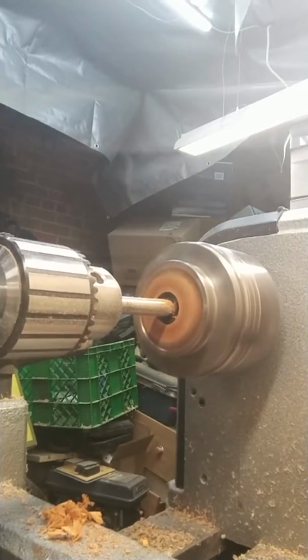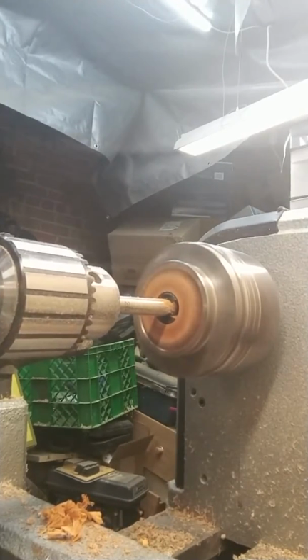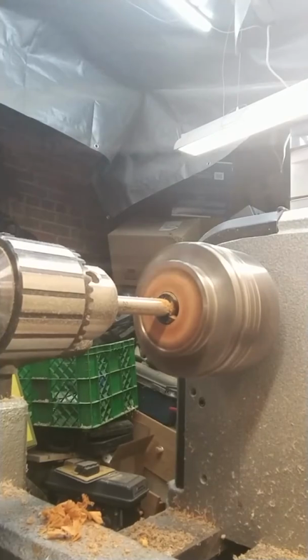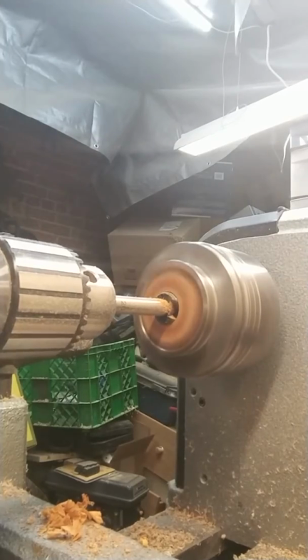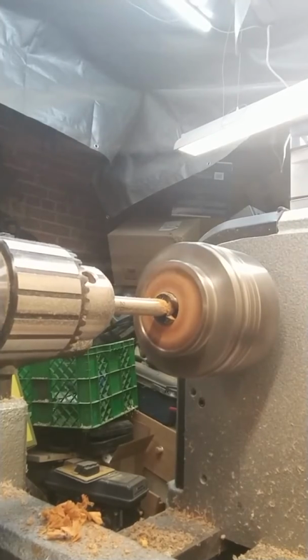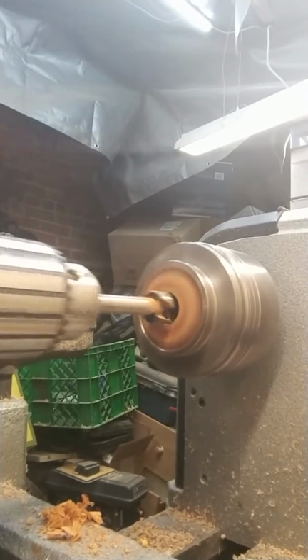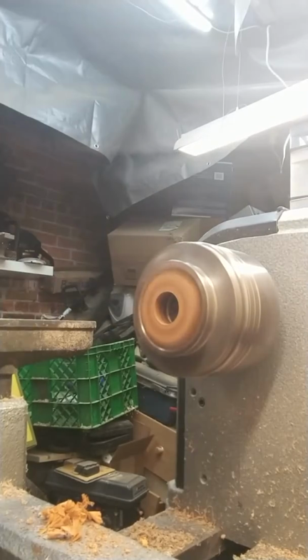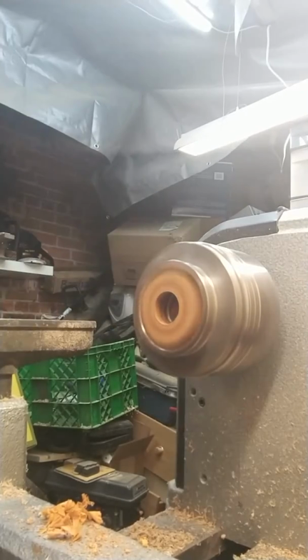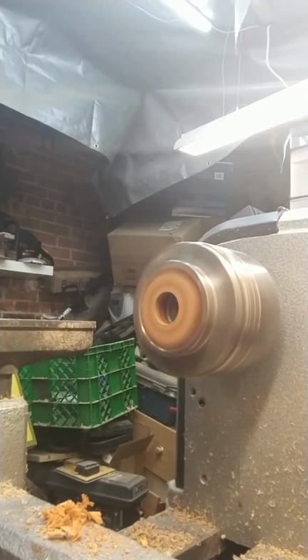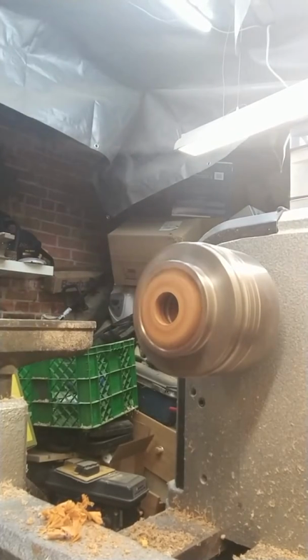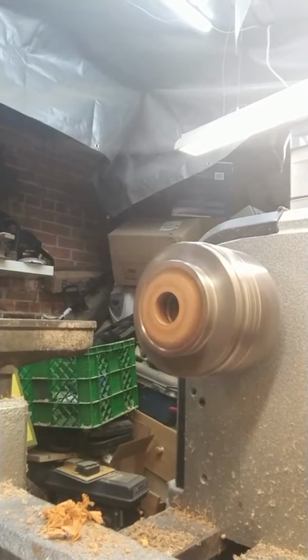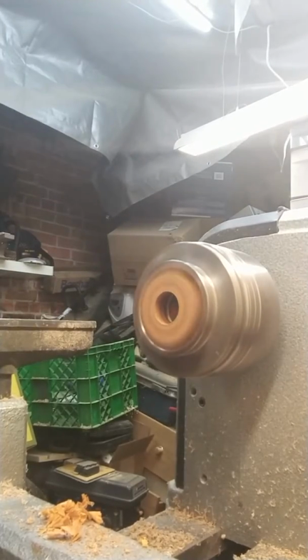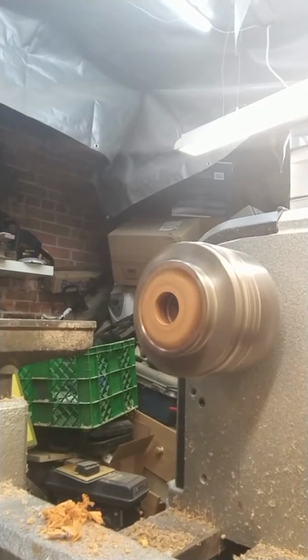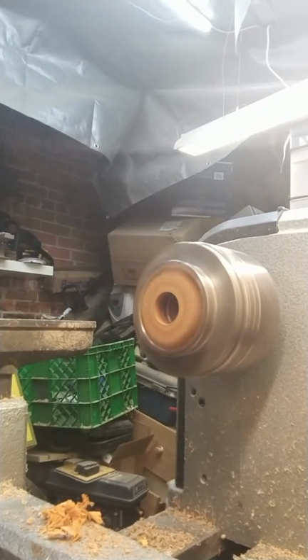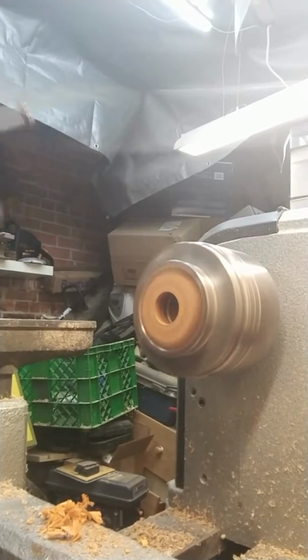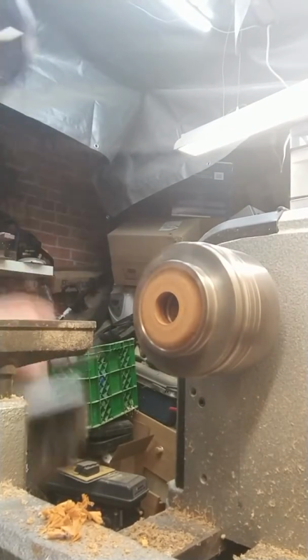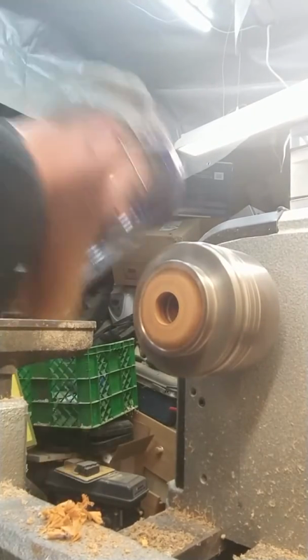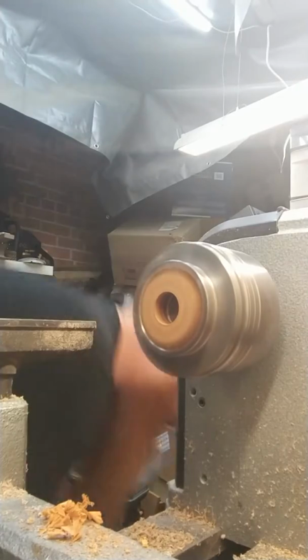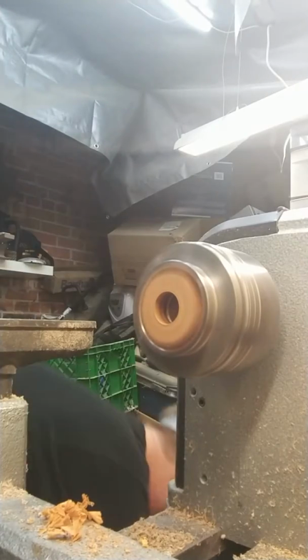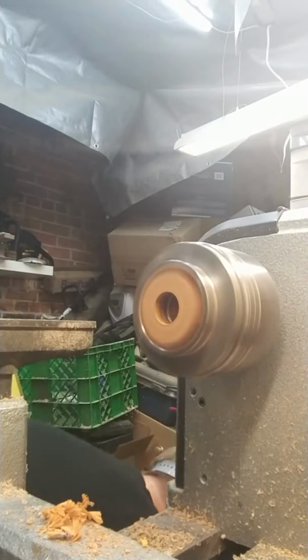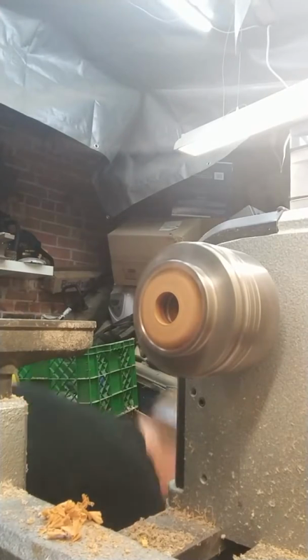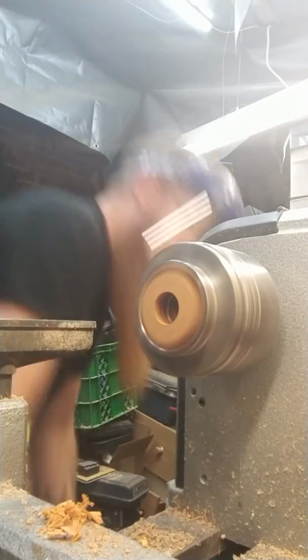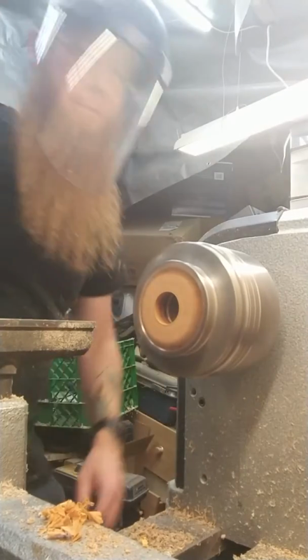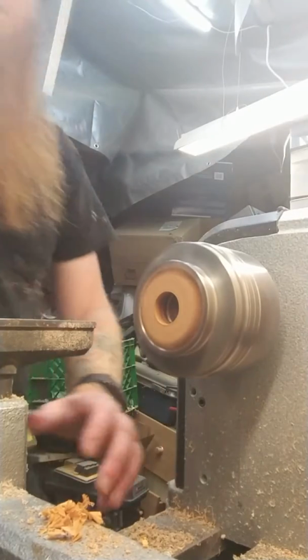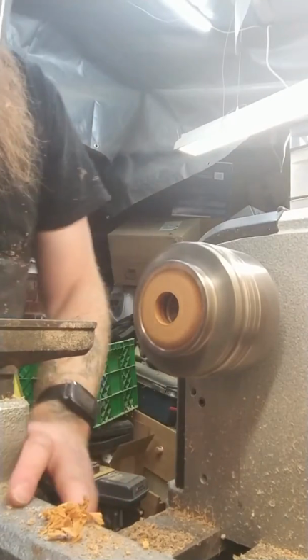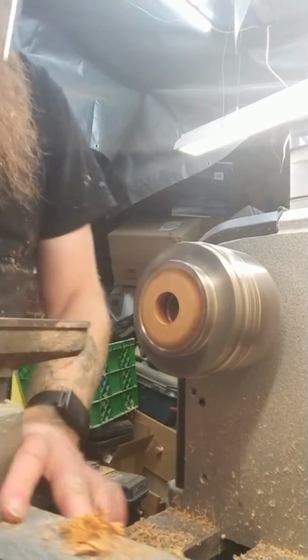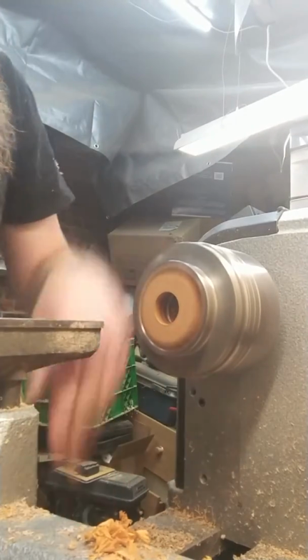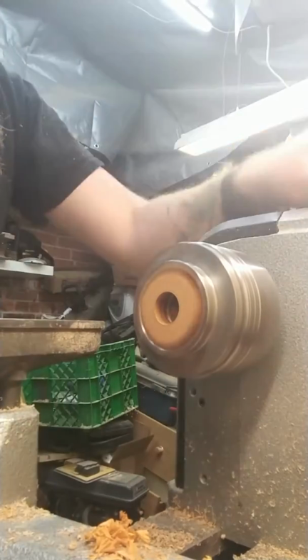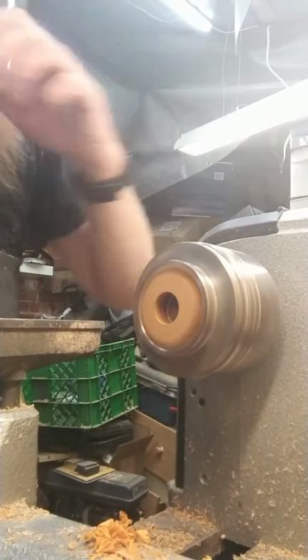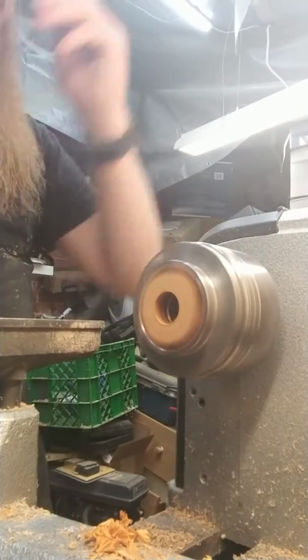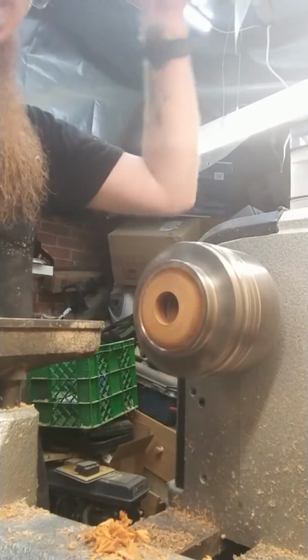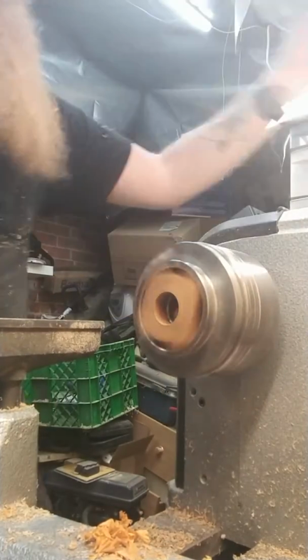For the Forstner bit, I turn the speed way, way down. And then once I get the ring on the mandrel and start turning the hole, I turn it way up.